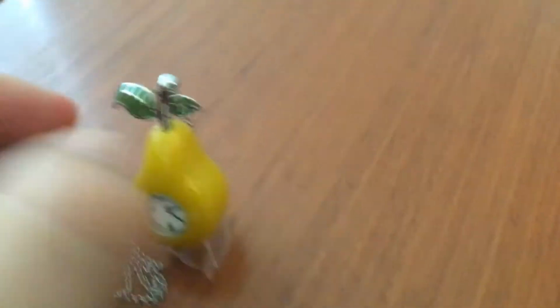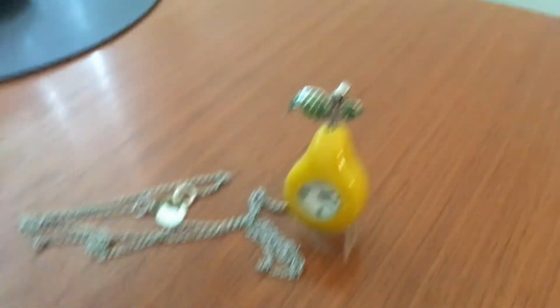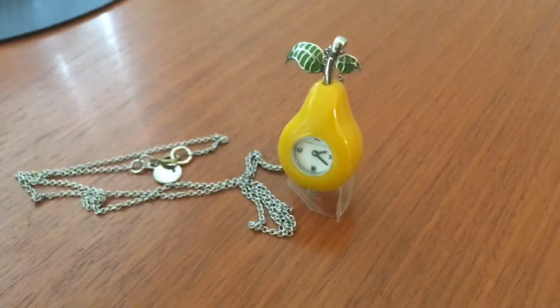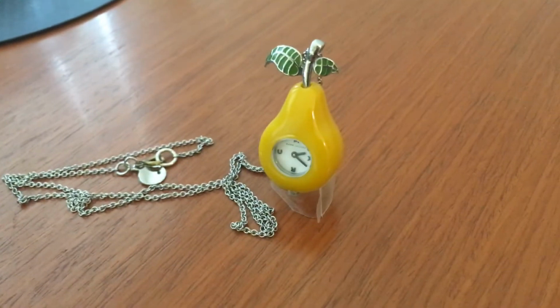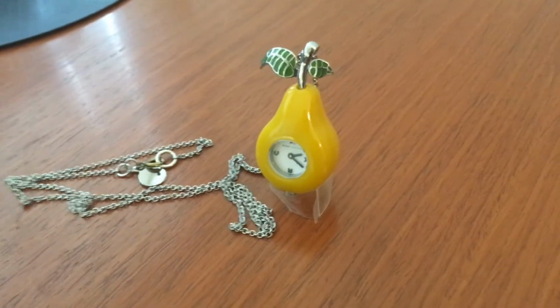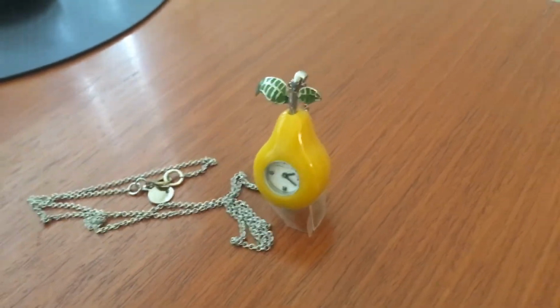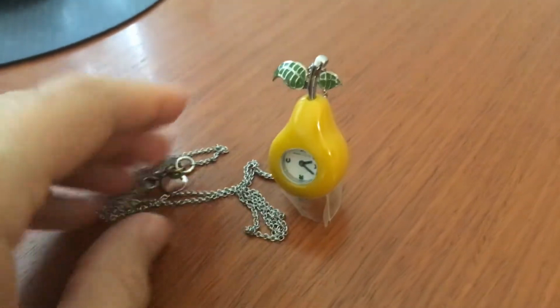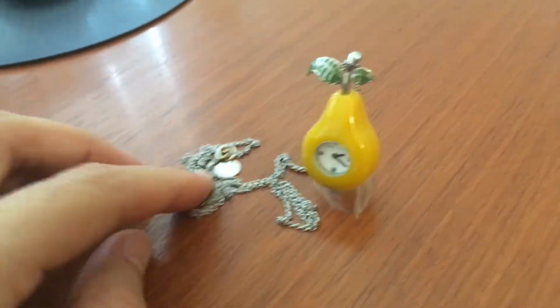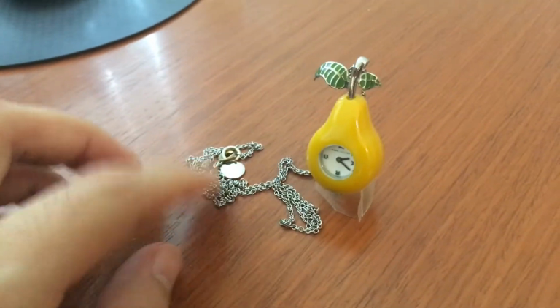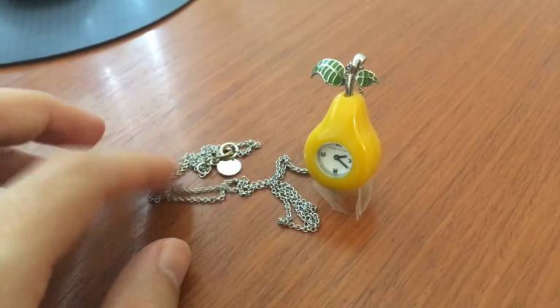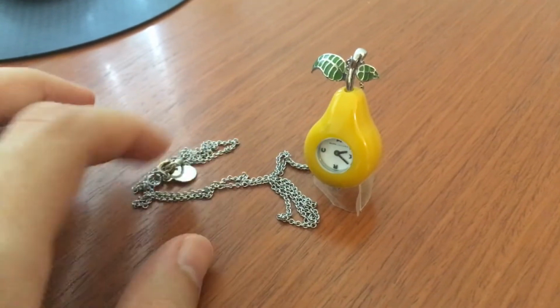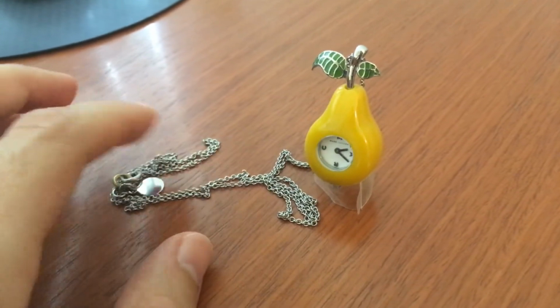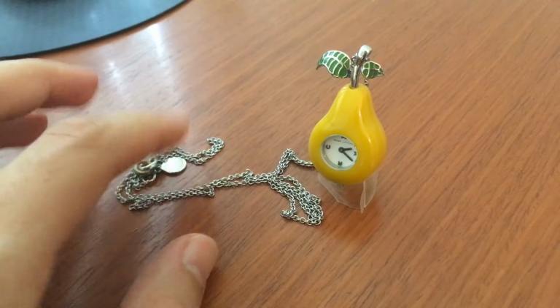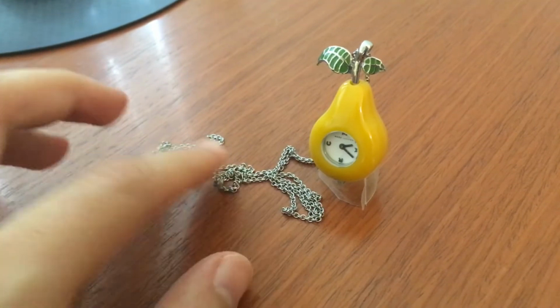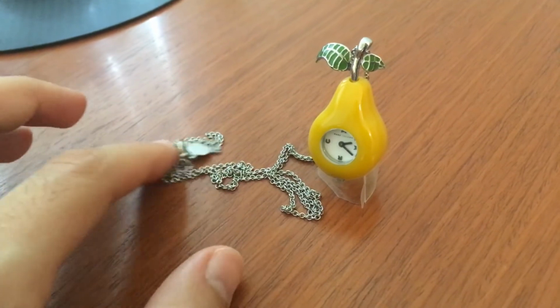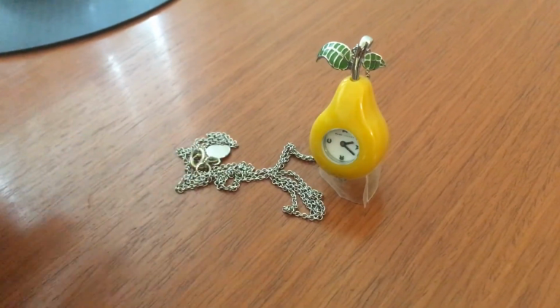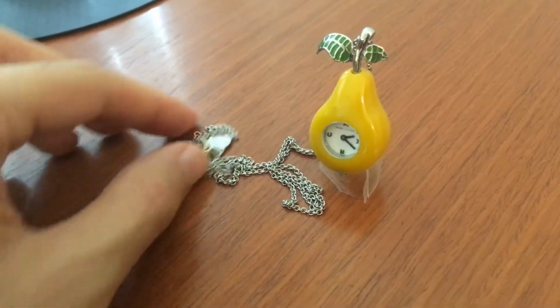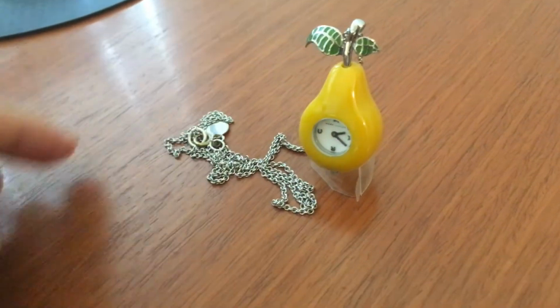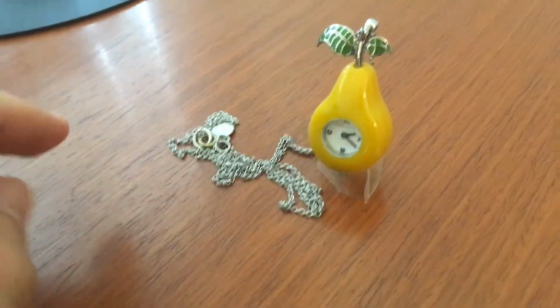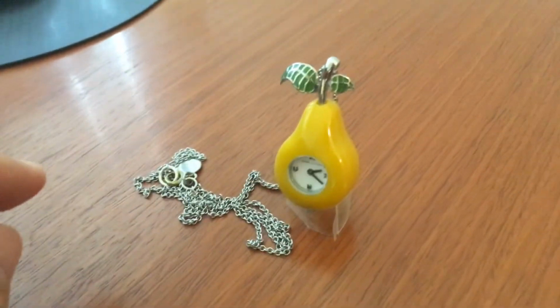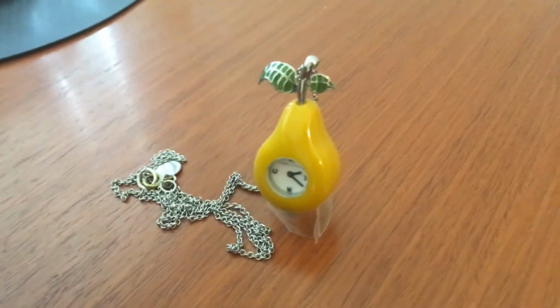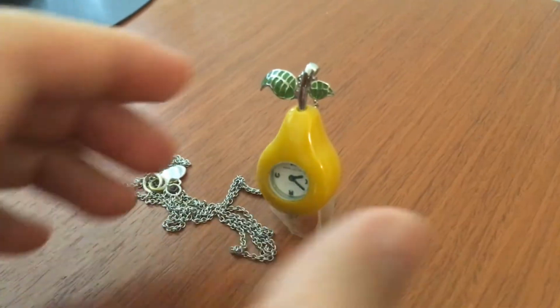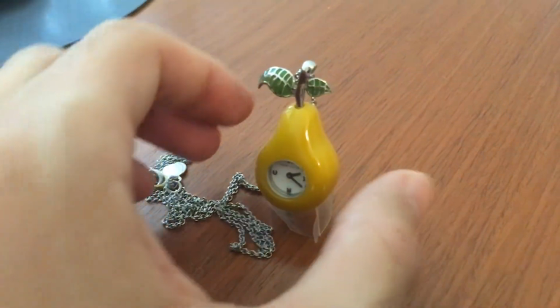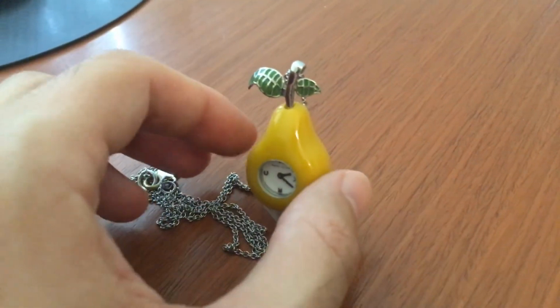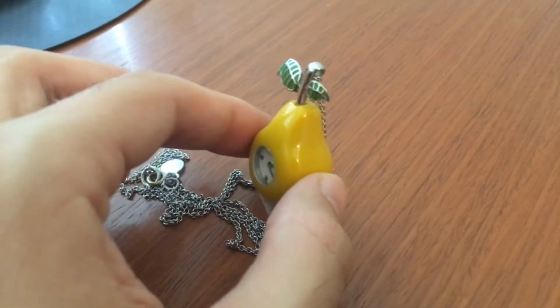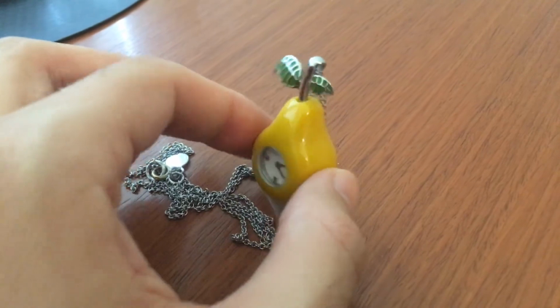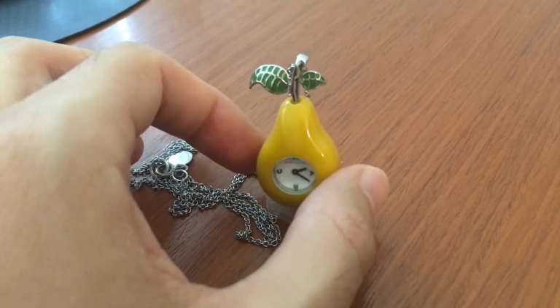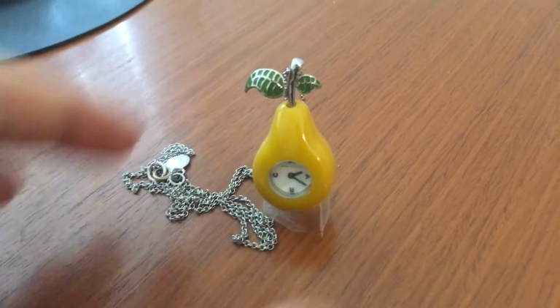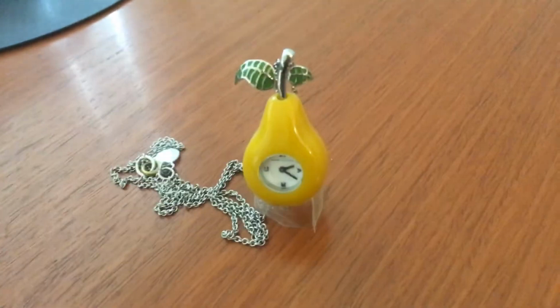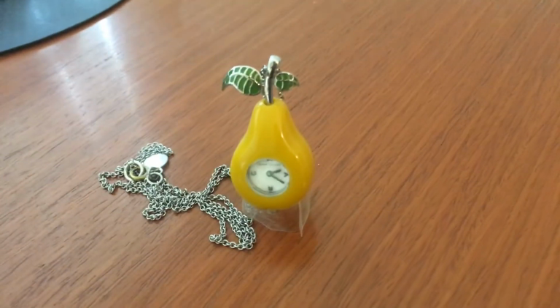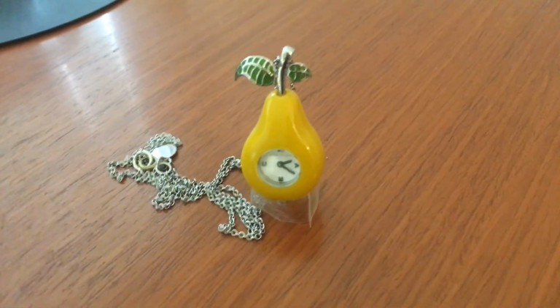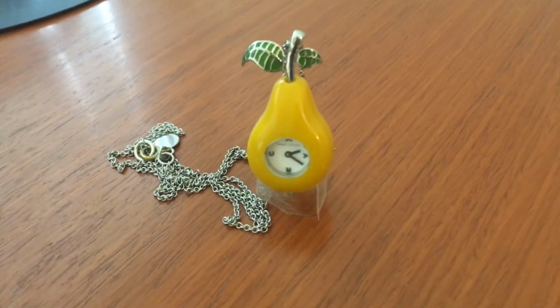So I always have it kind of displayed. I don't necessarily keep it in my pocket because I just have my iPhone and I use that as my clock. But other than that, I just thought it was kind of cute. So thanks for watching, guys.